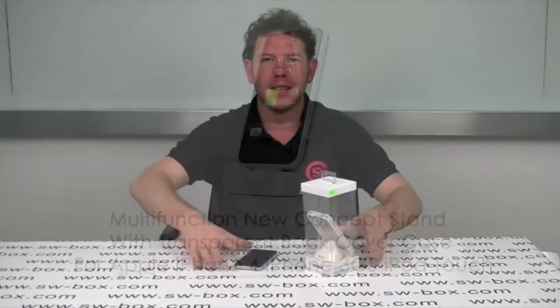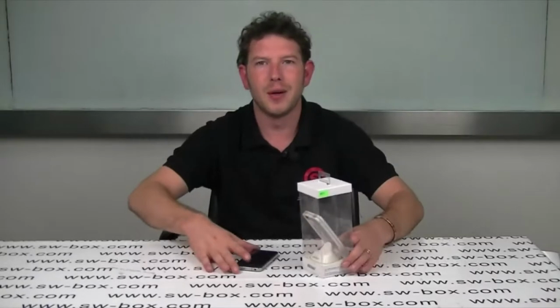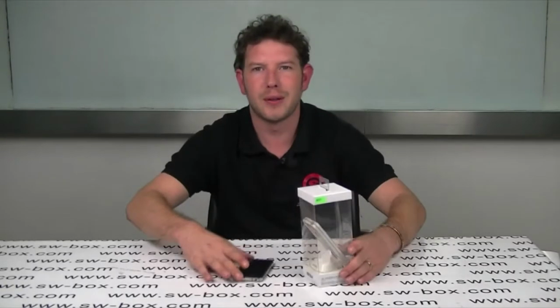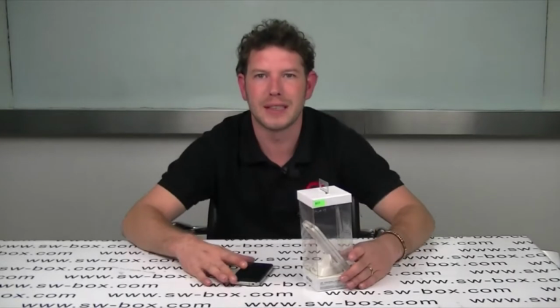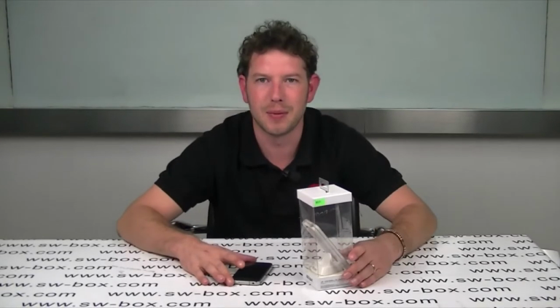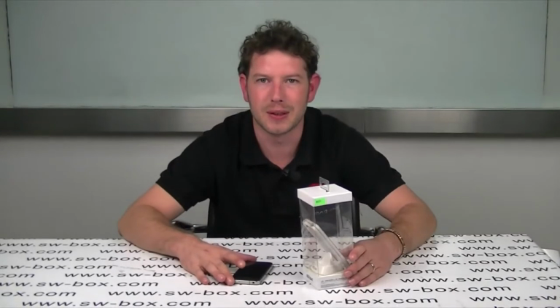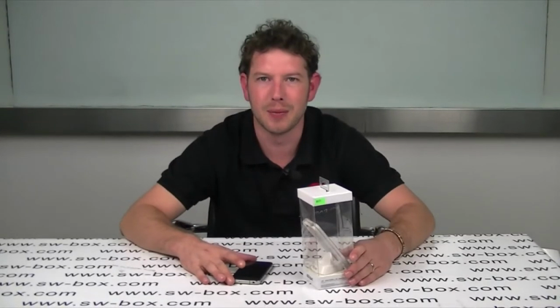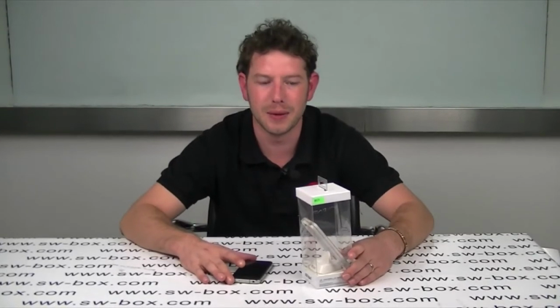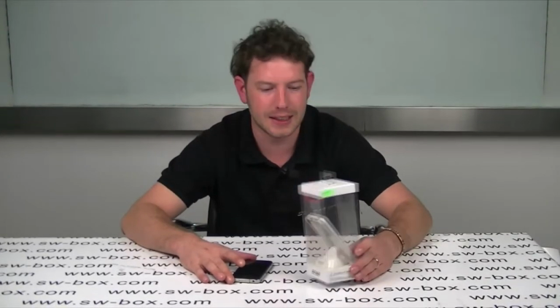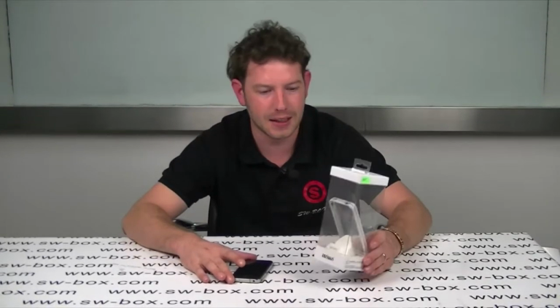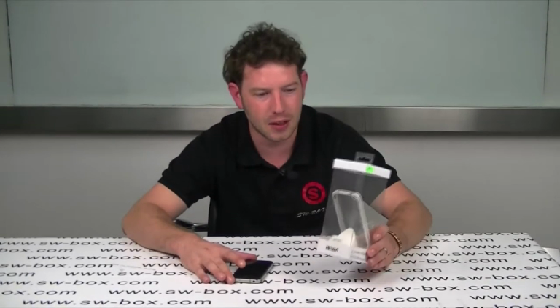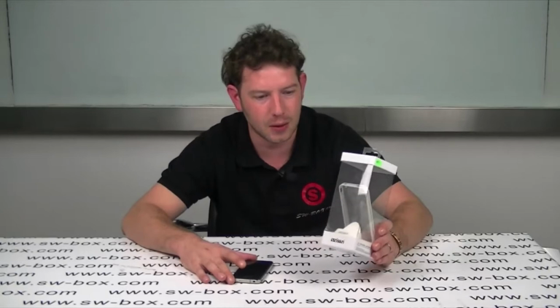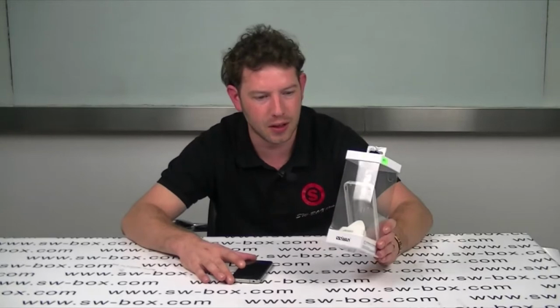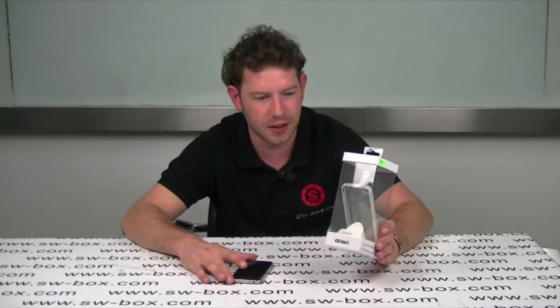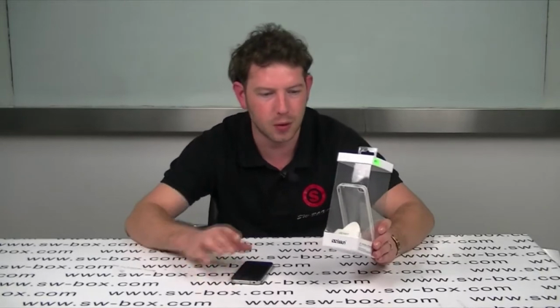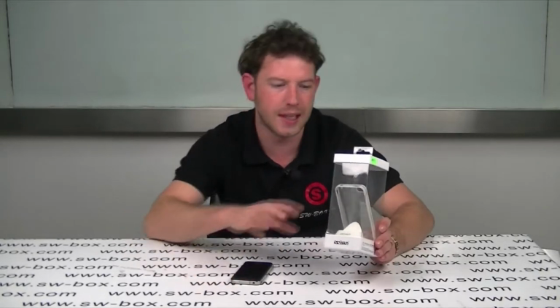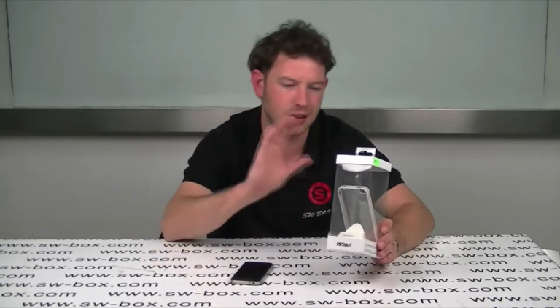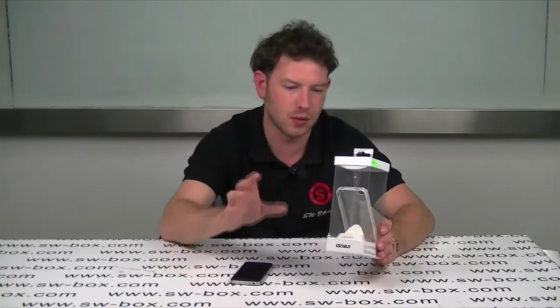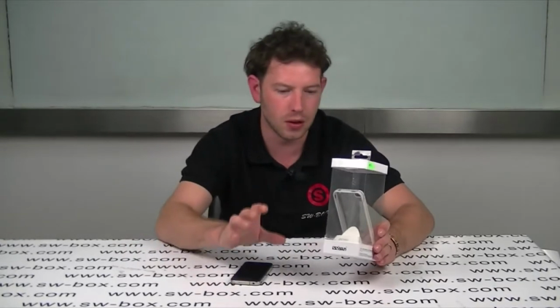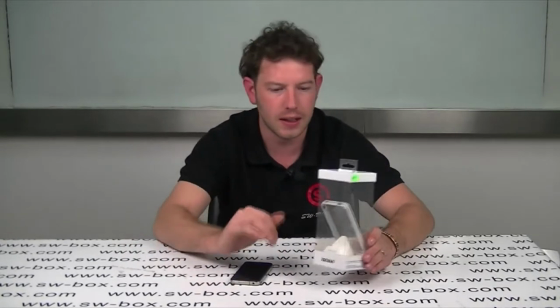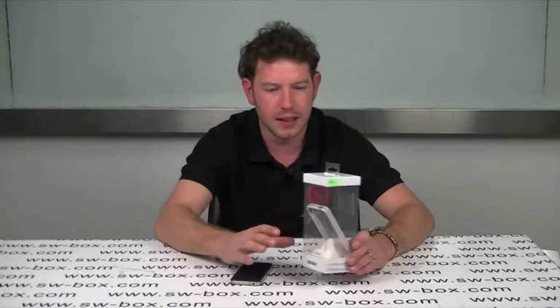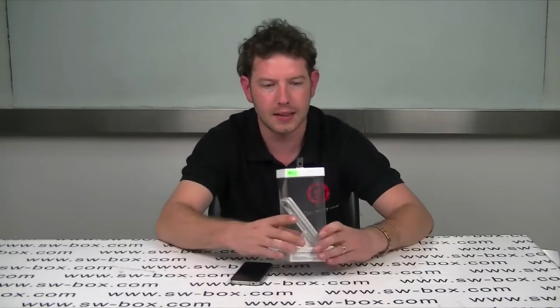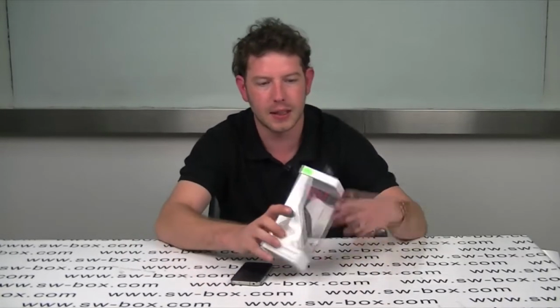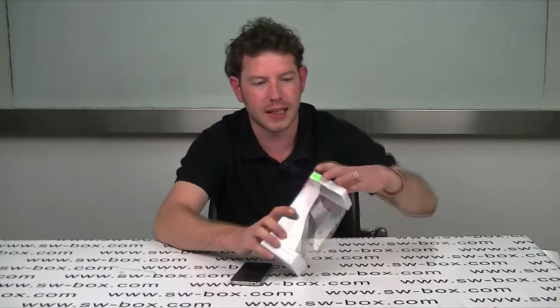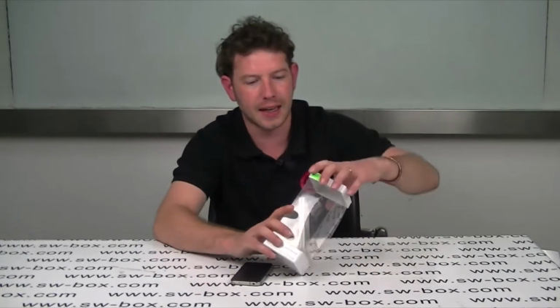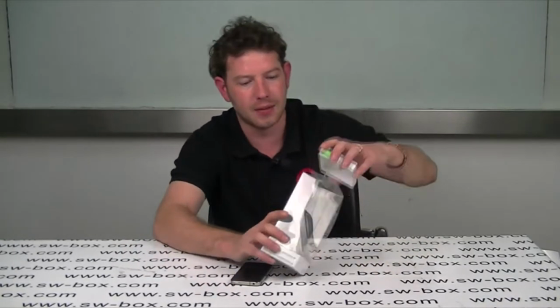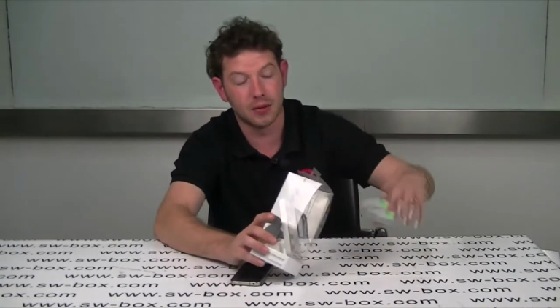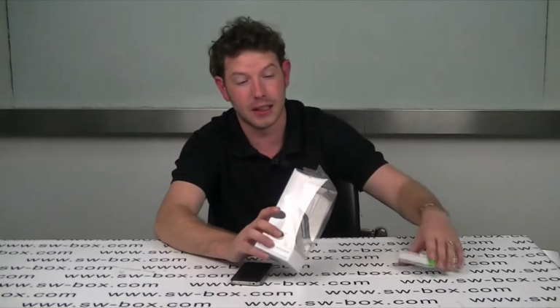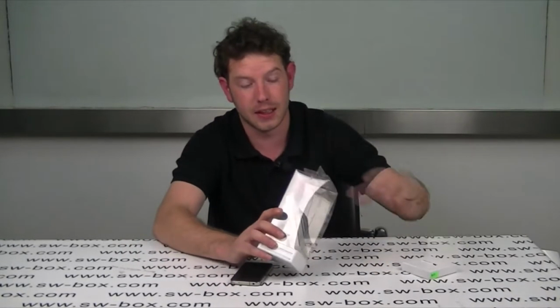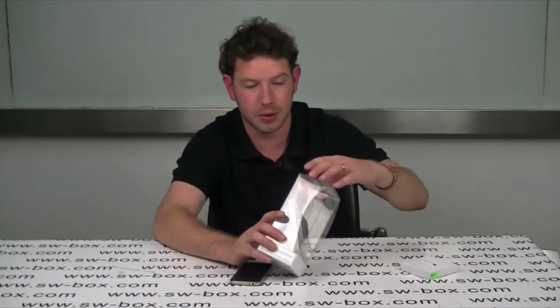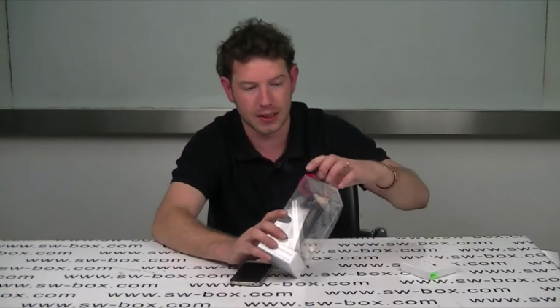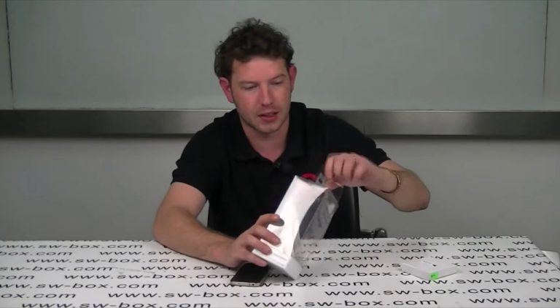Hi, welcome to SWBox. I'm Neil and today I've got a new iPhone 4K stroke dock. We're going to get it out and have a look. I really like this product actually.